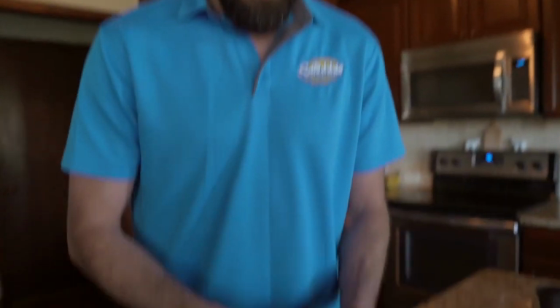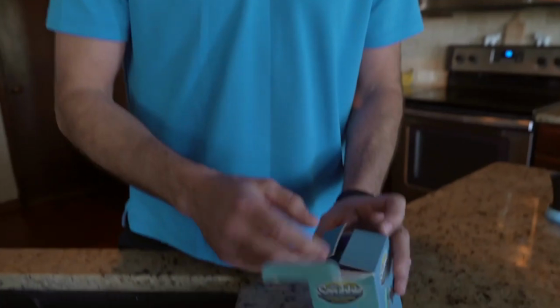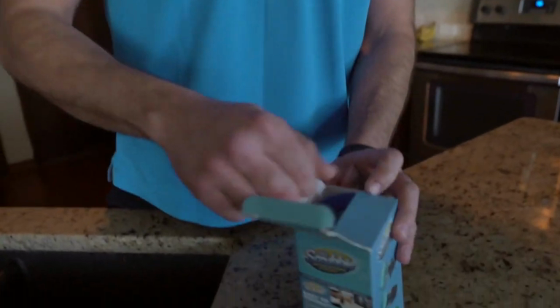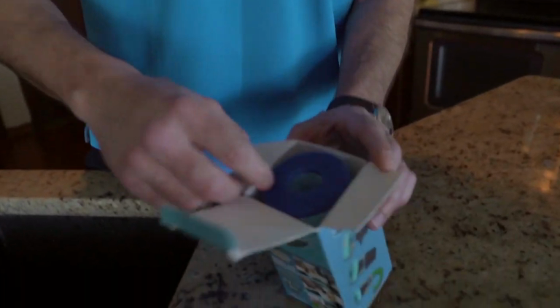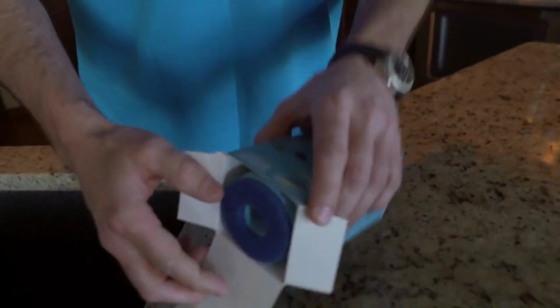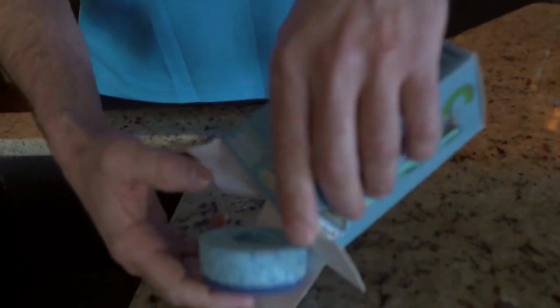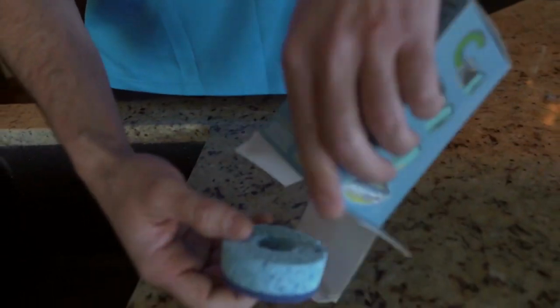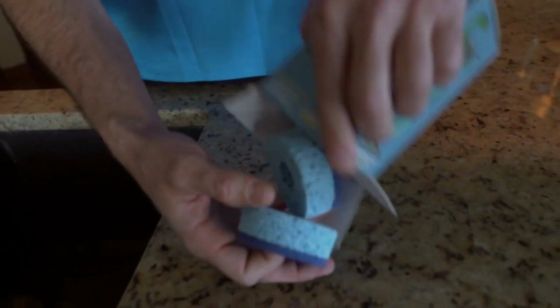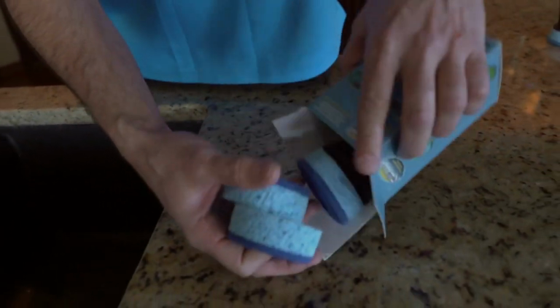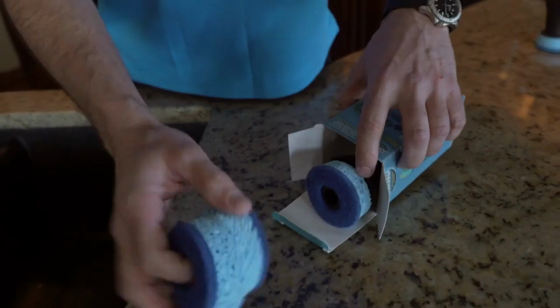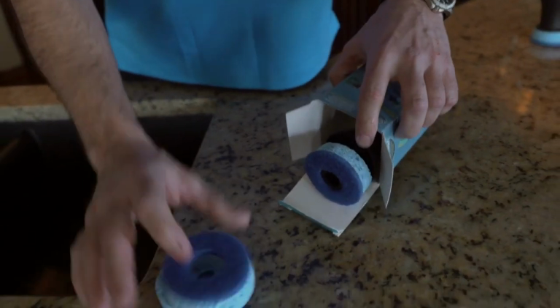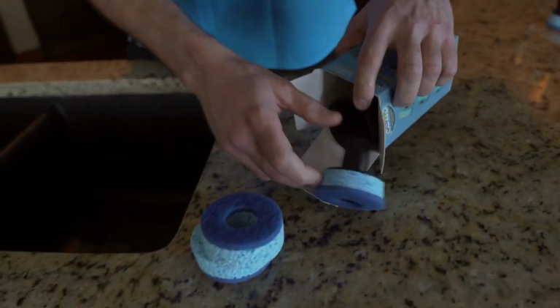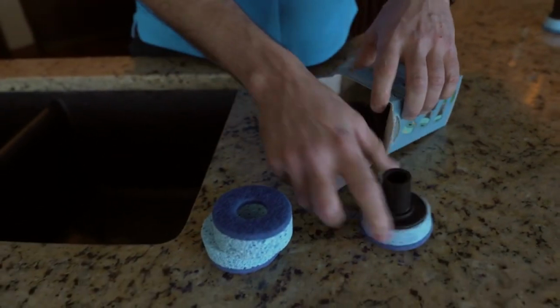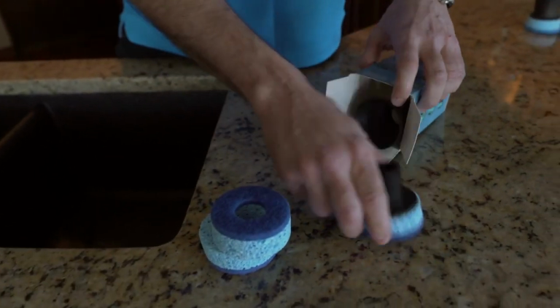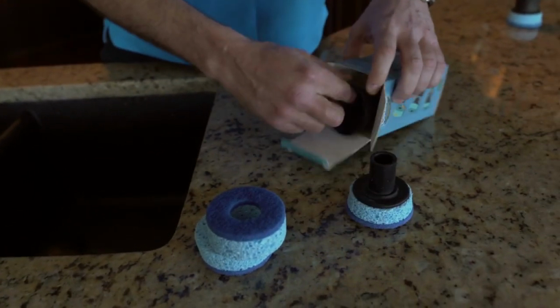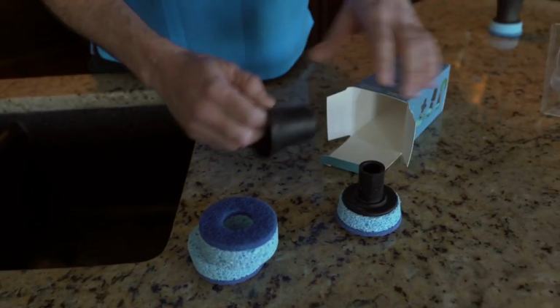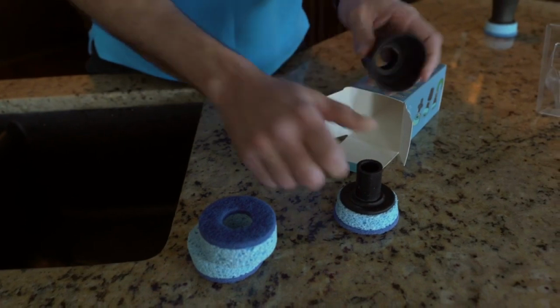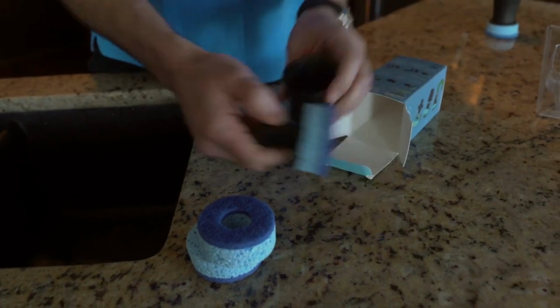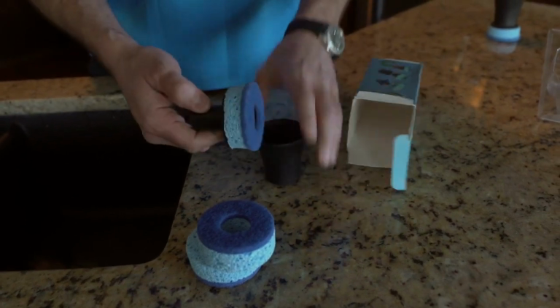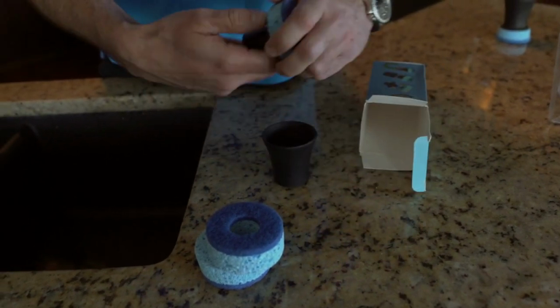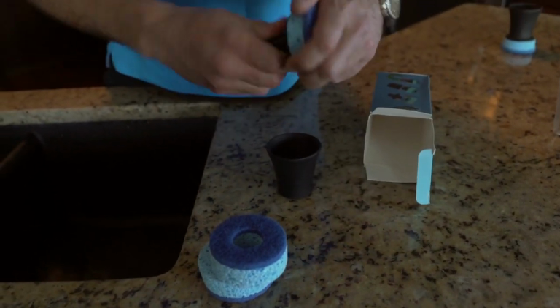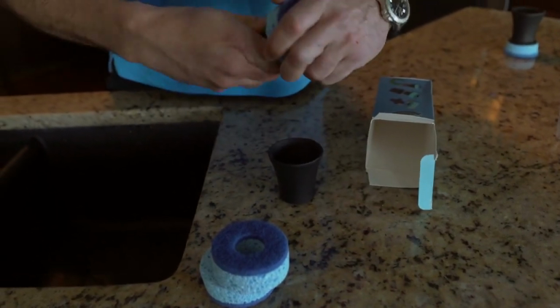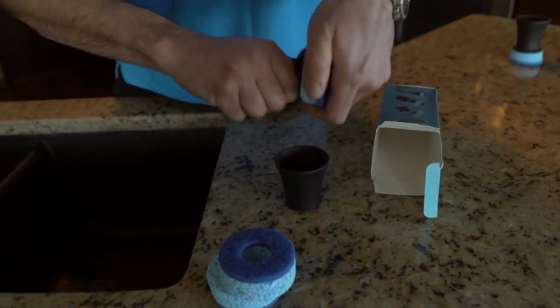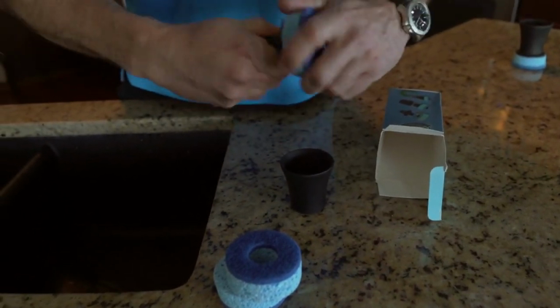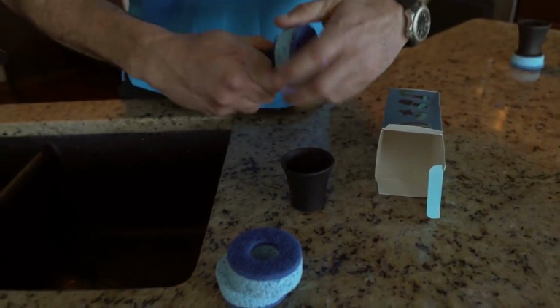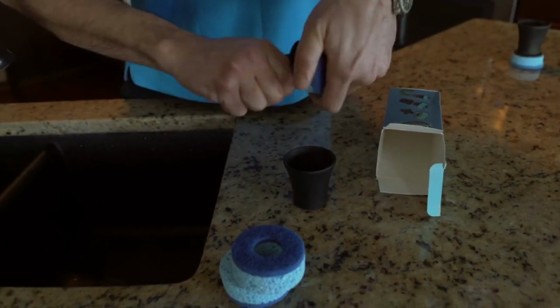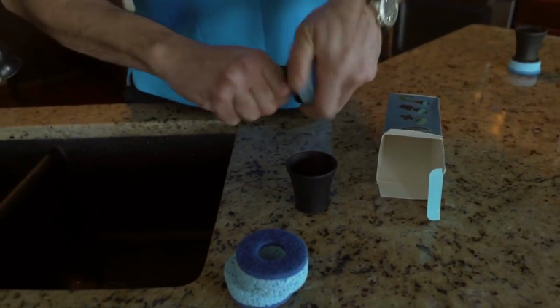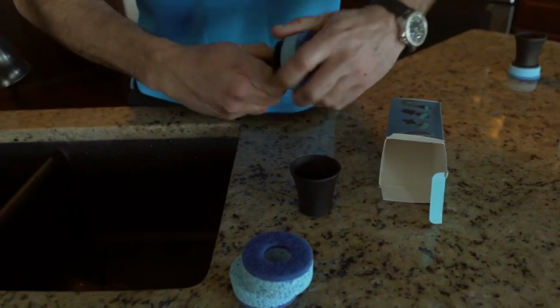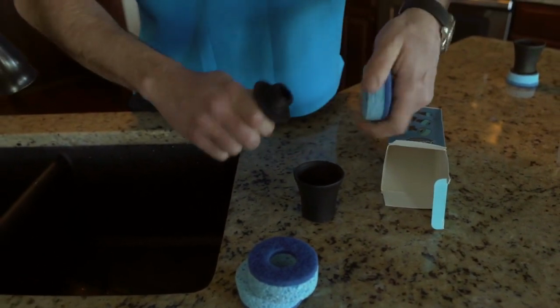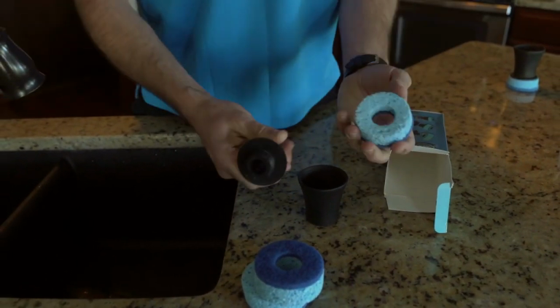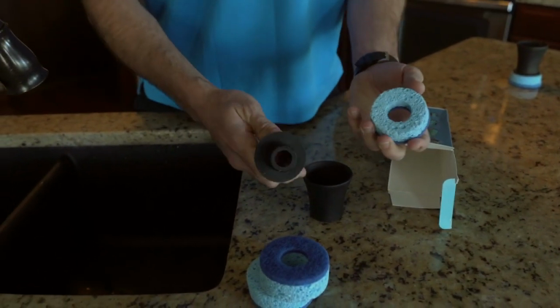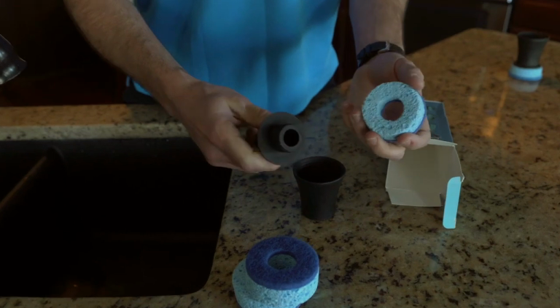Right out of the box it comes with three sponges and the Scrubby attachment. It screws on just like that.